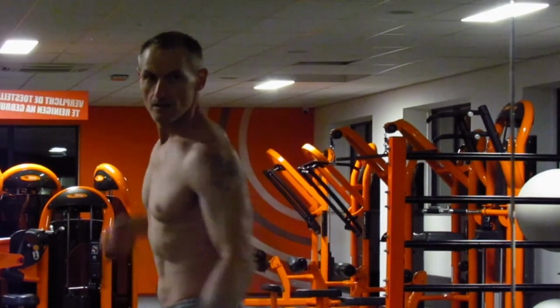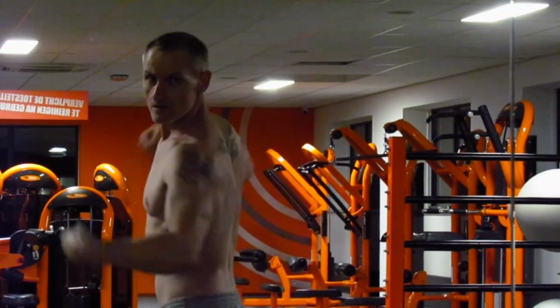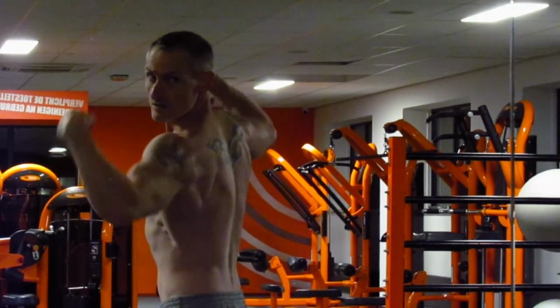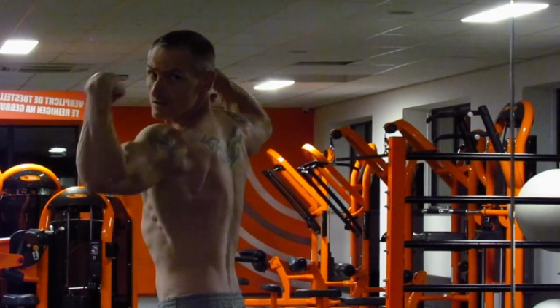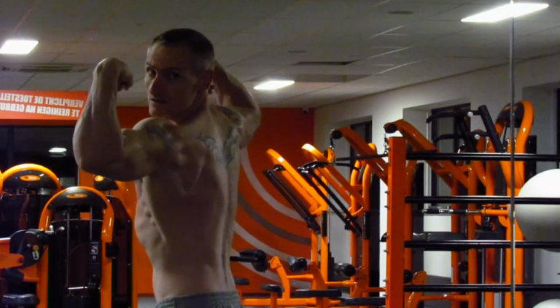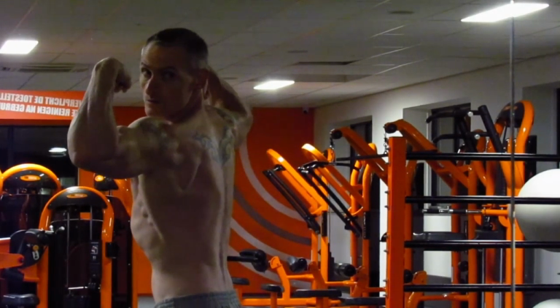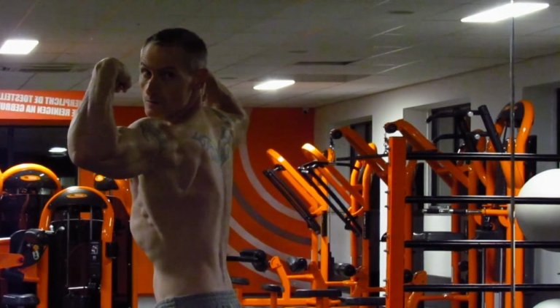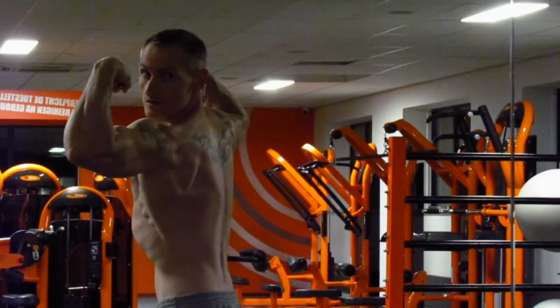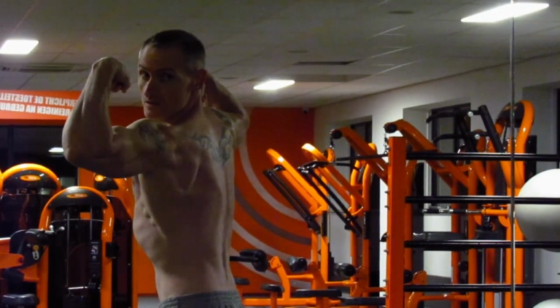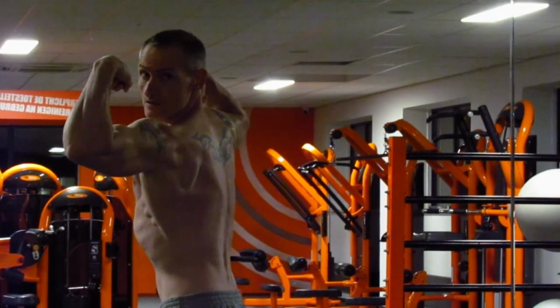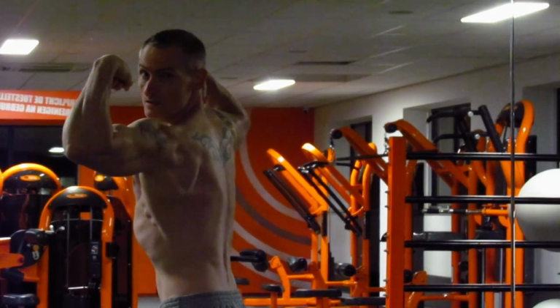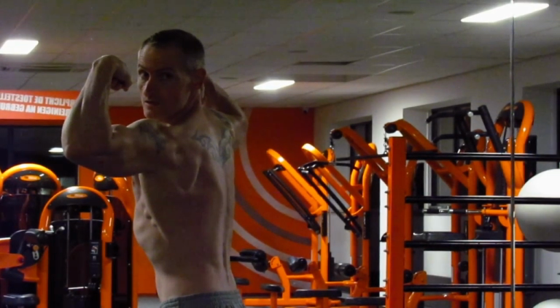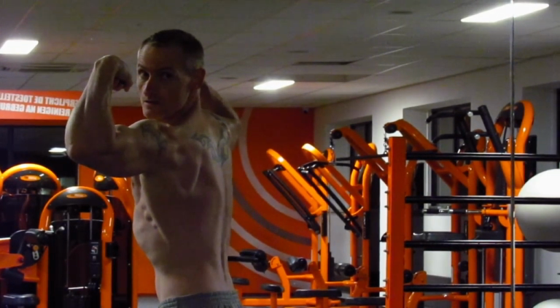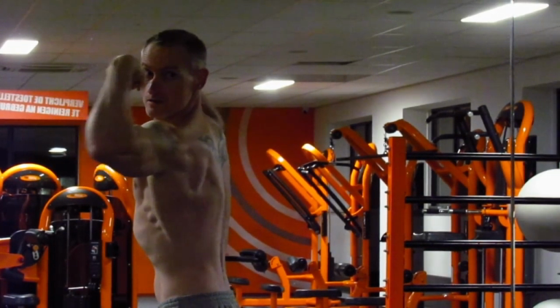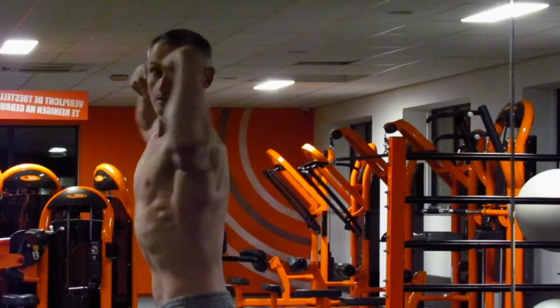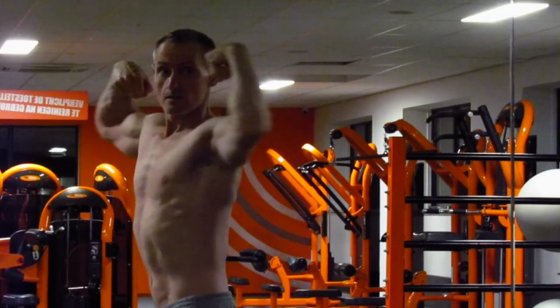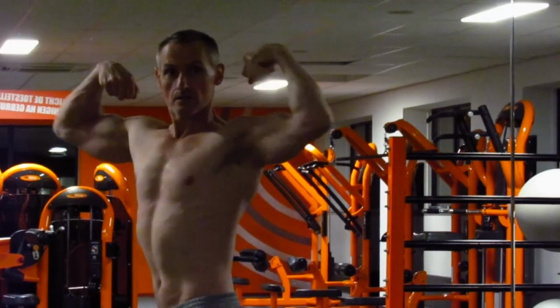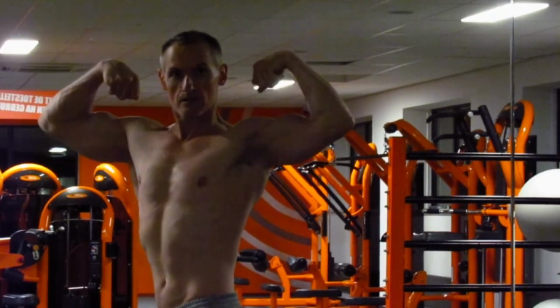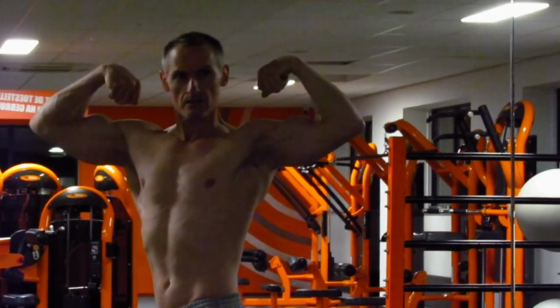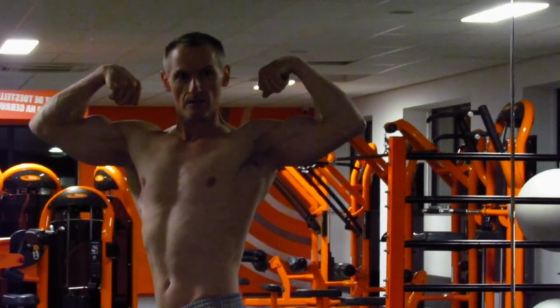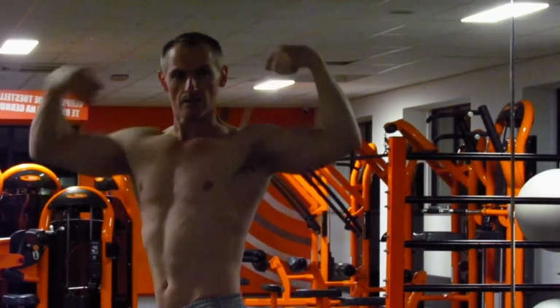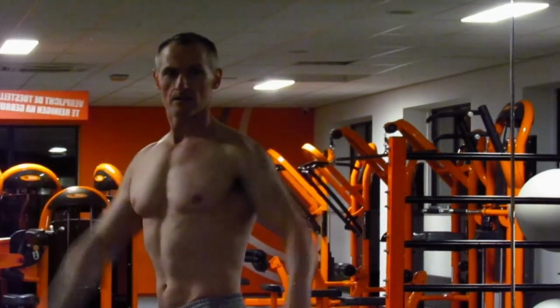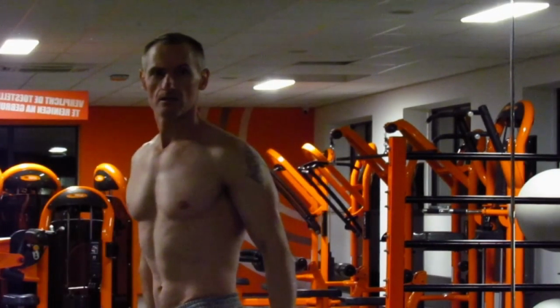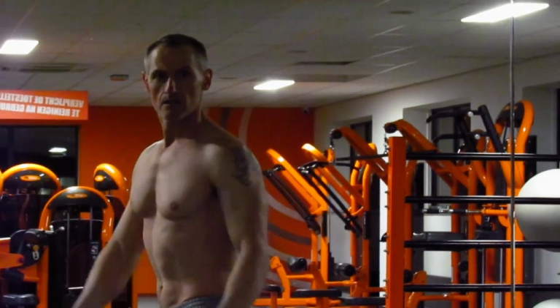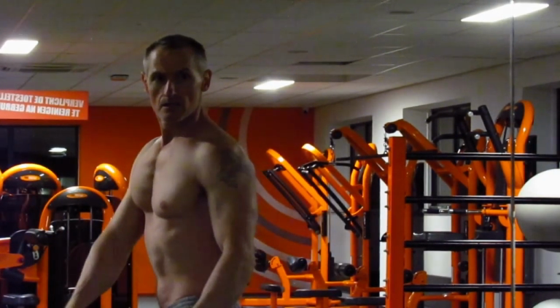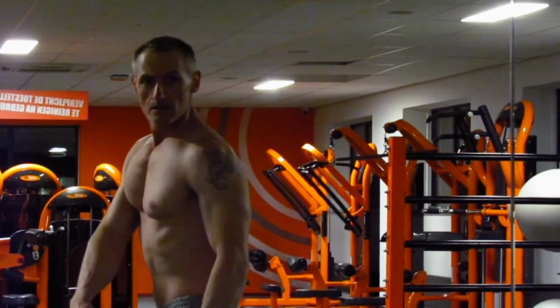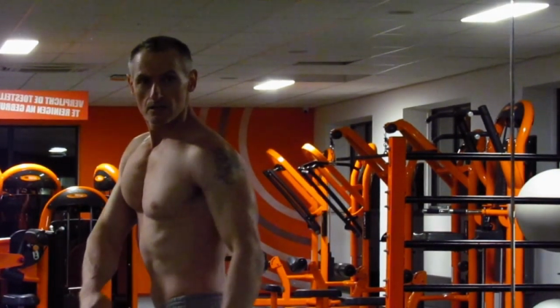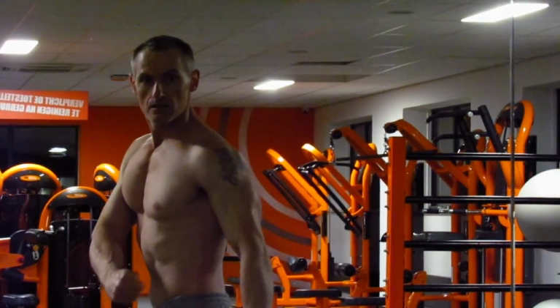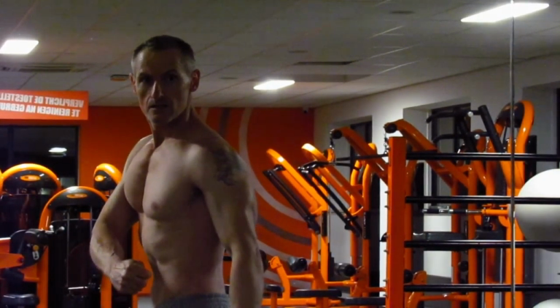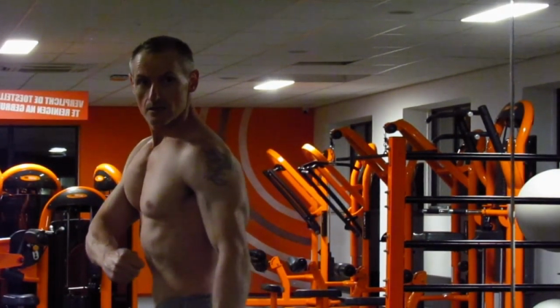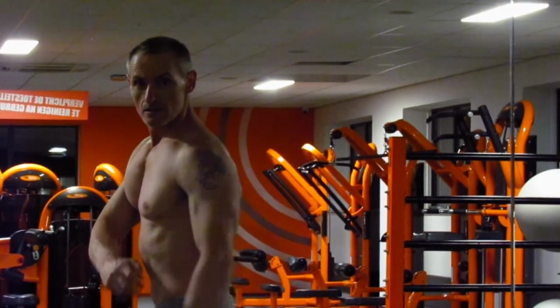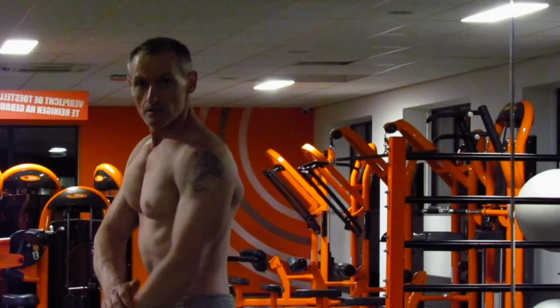I hope you enjoyed this video. If you are interested in fitness apparel, you can visit the HIIT shop for high quality workout clothes — I'm going to put the link below.